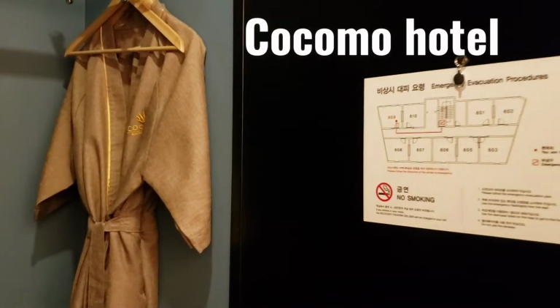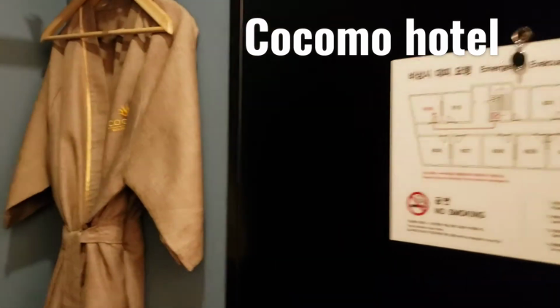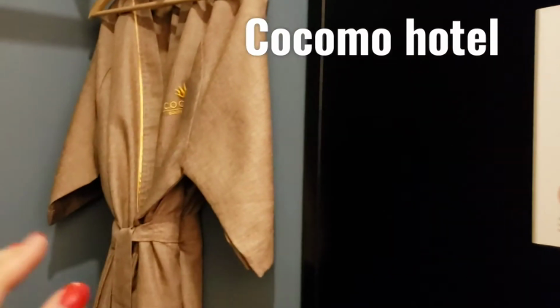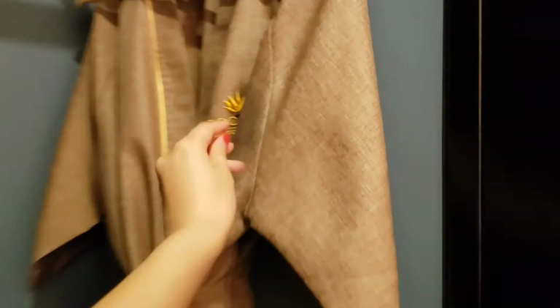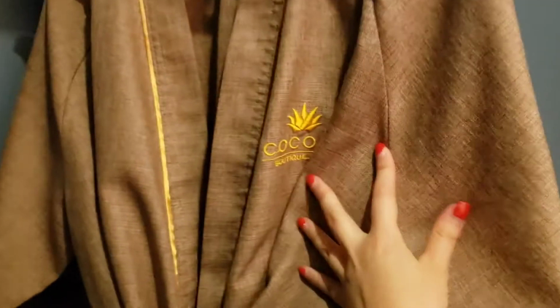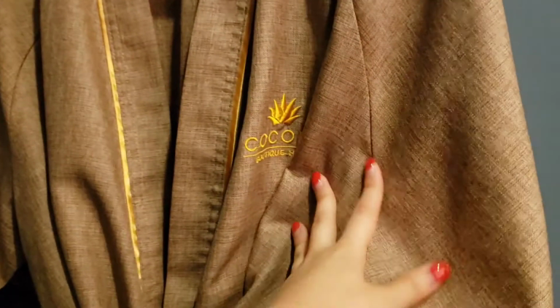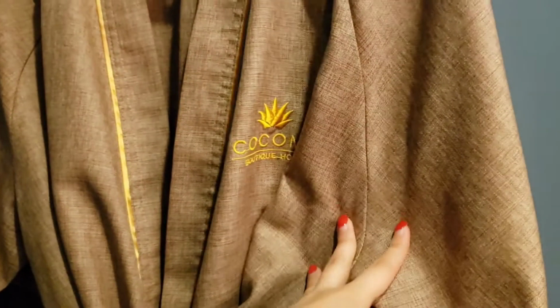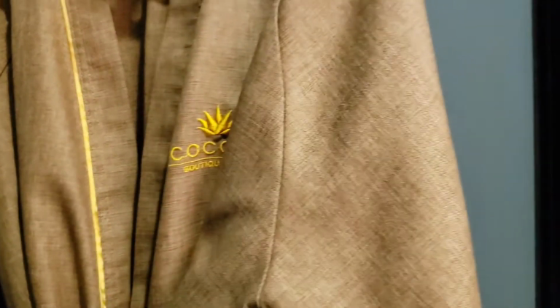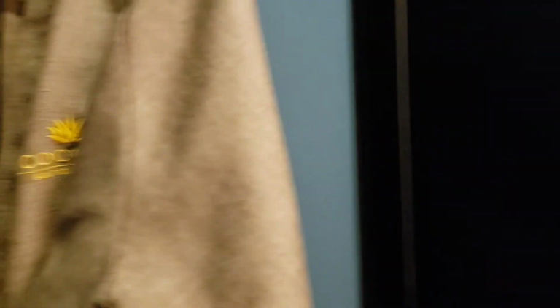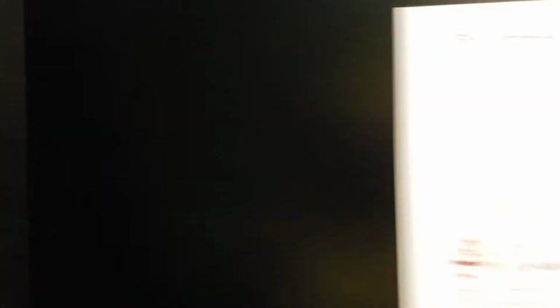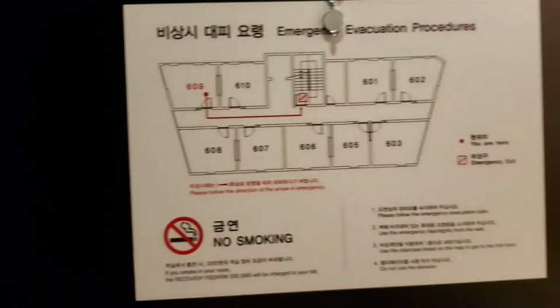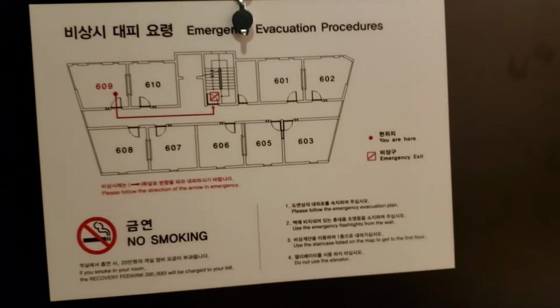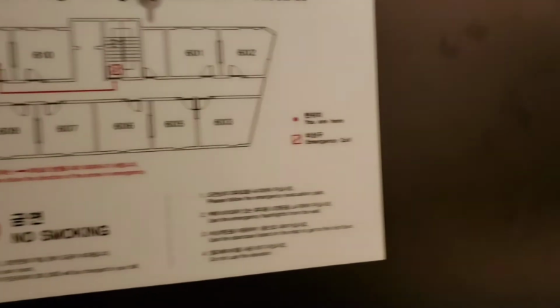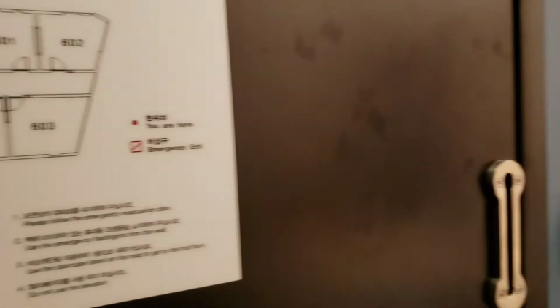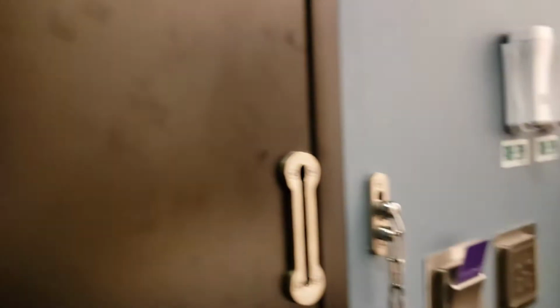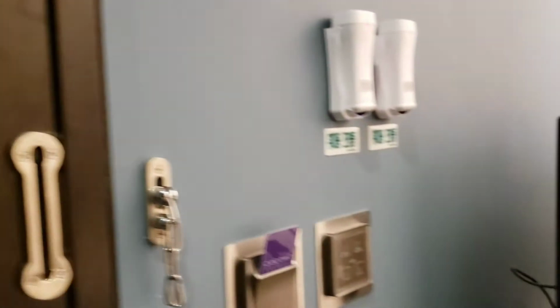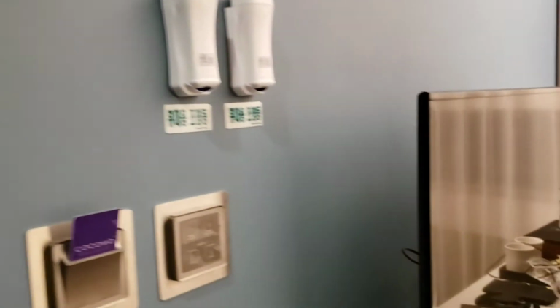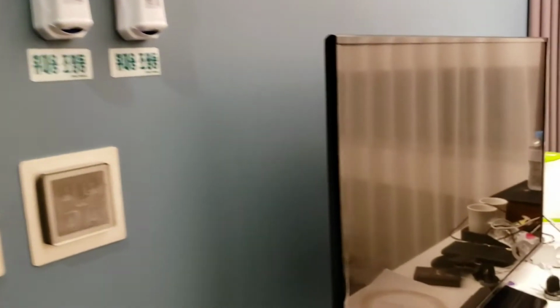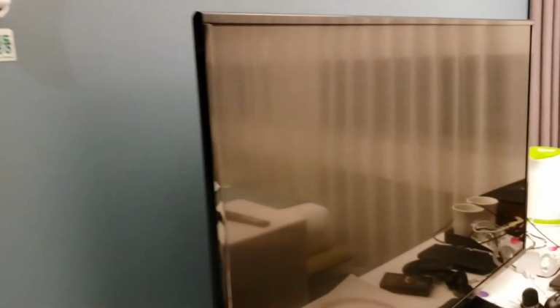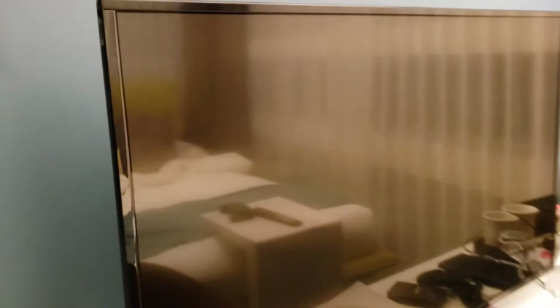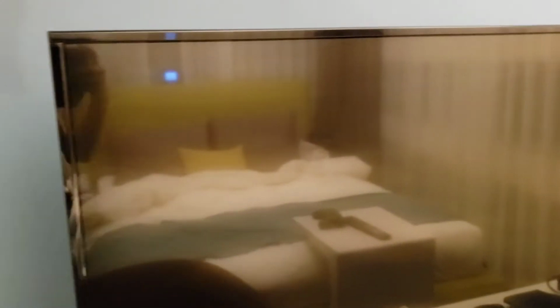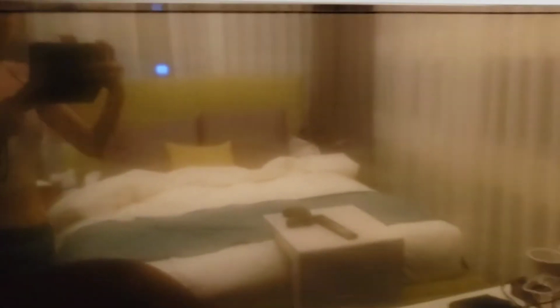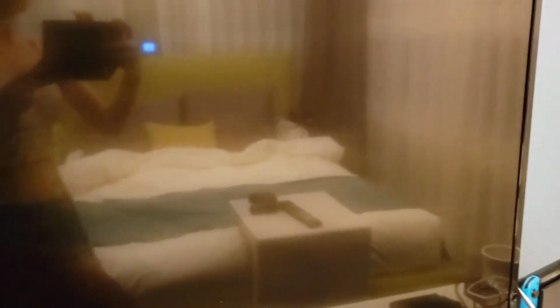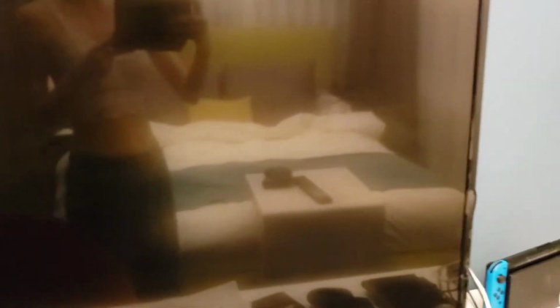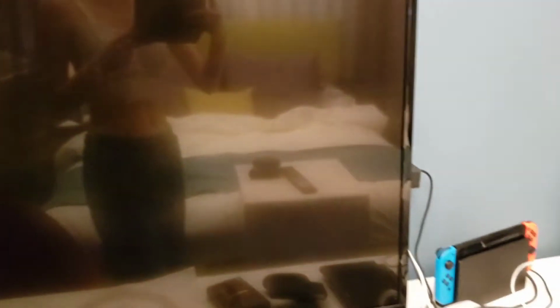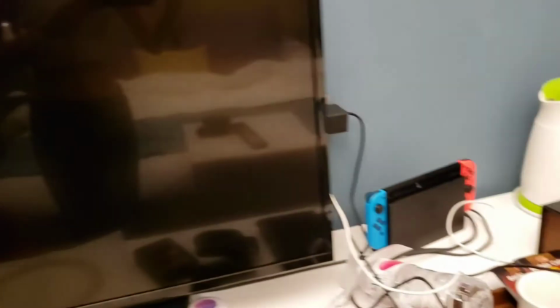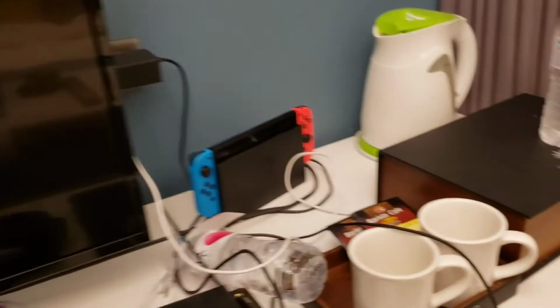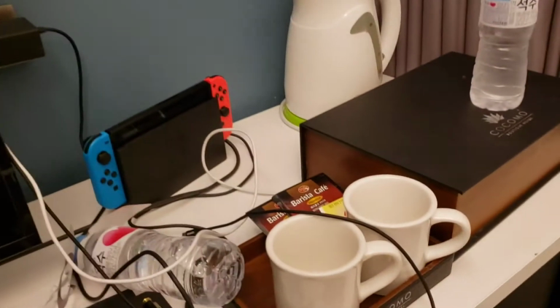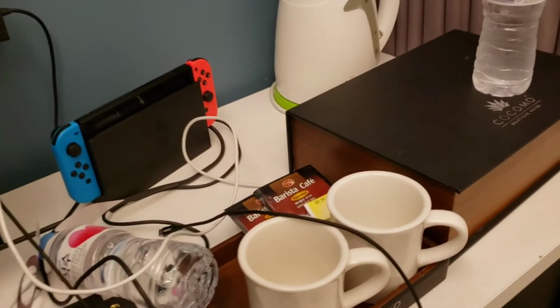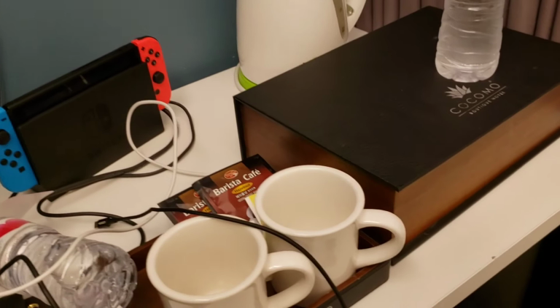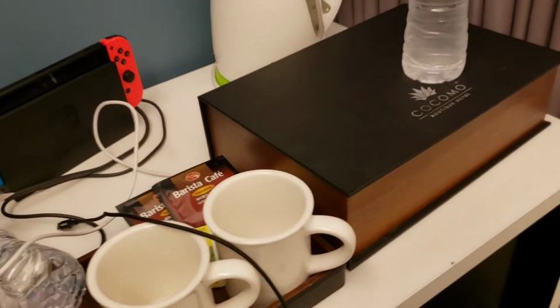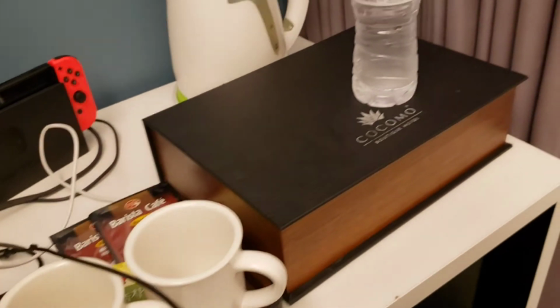So this is the hotel. We have some ropes, the floor plan, TV, some cups.